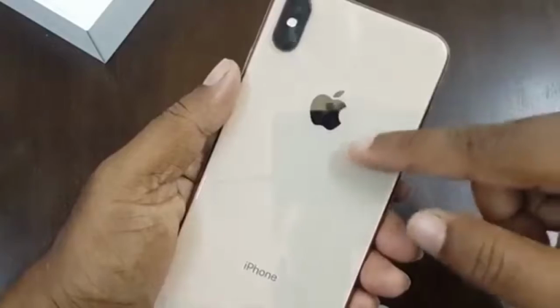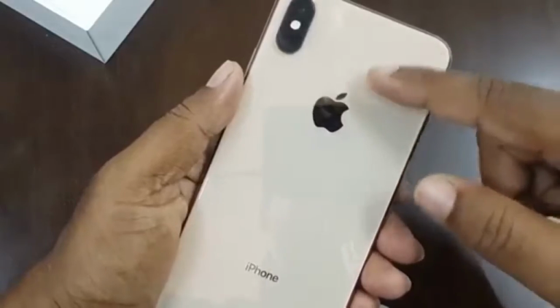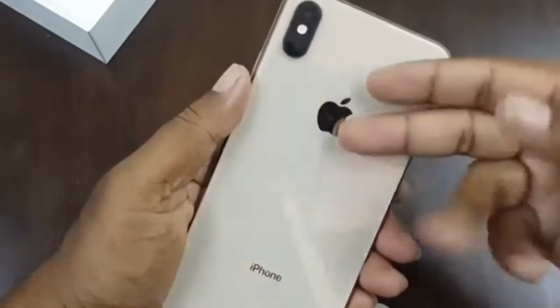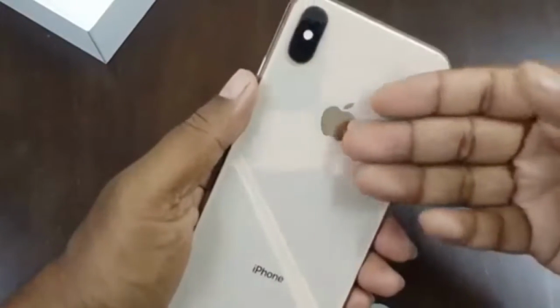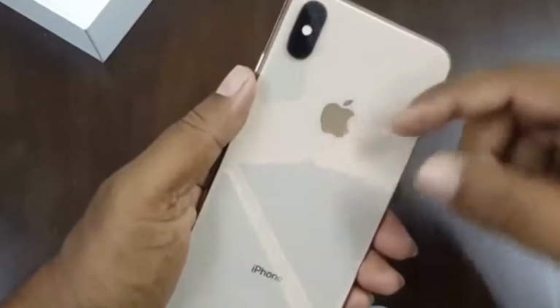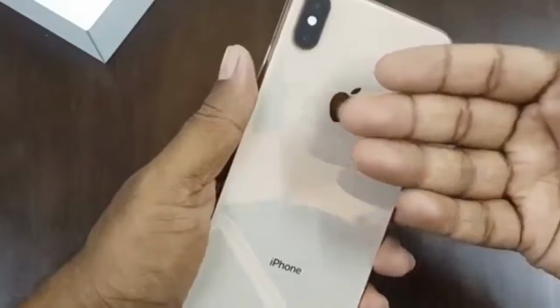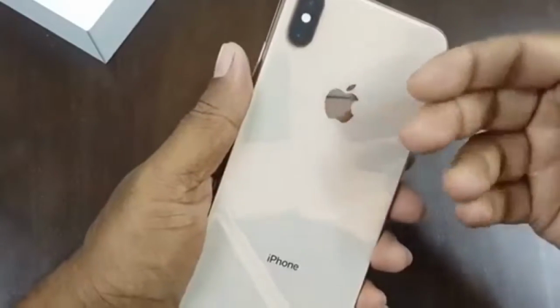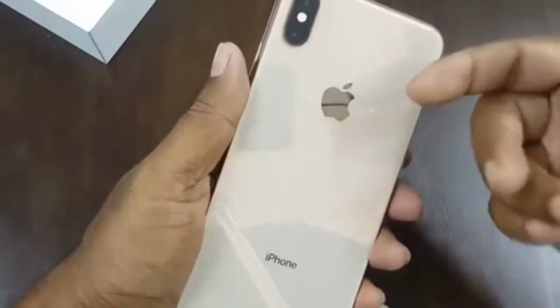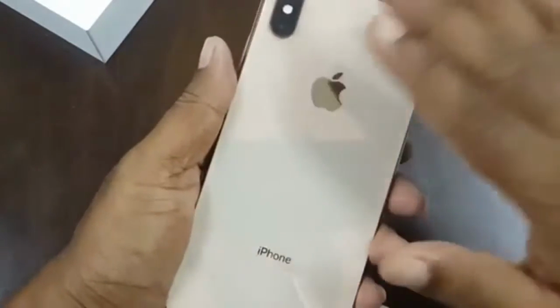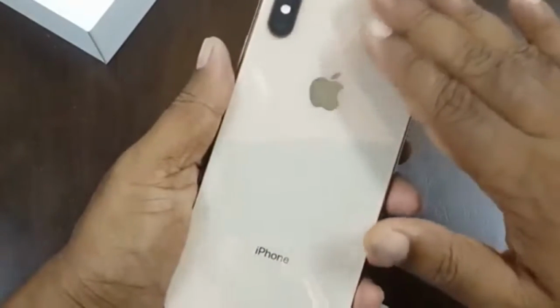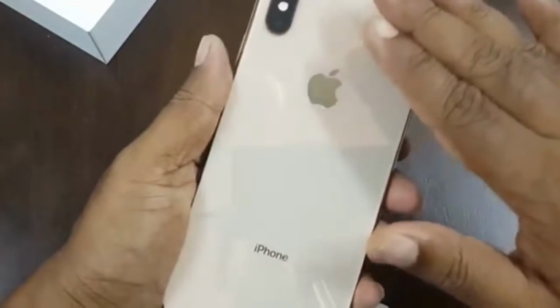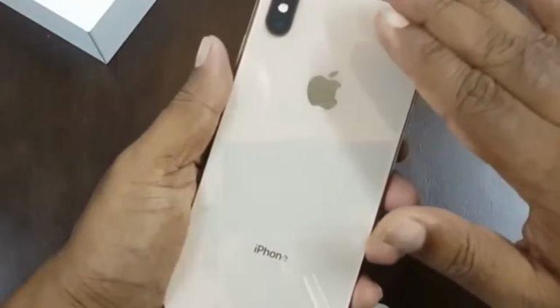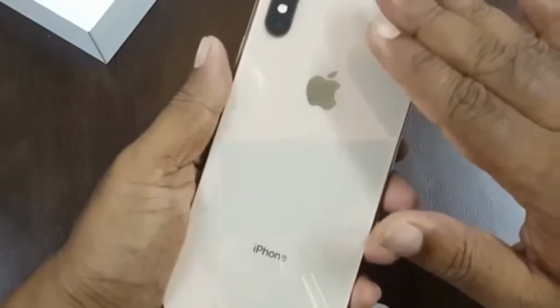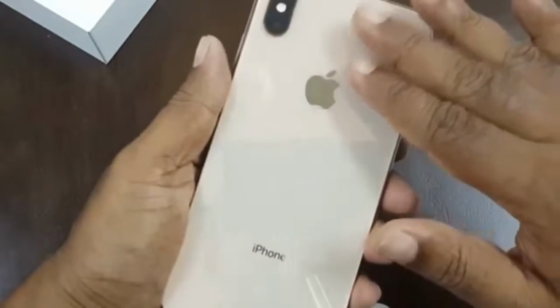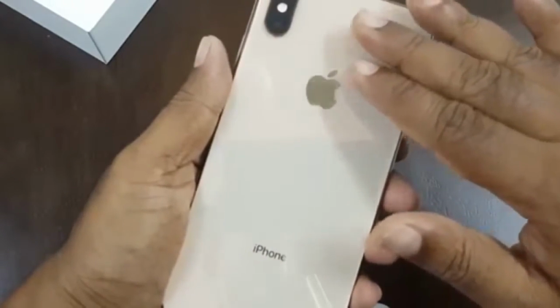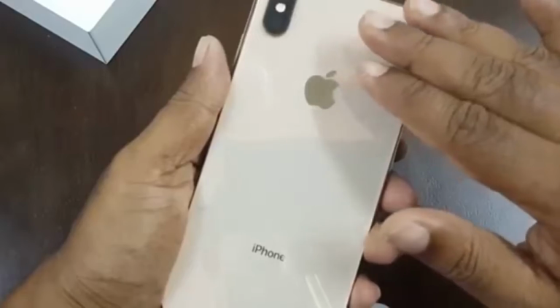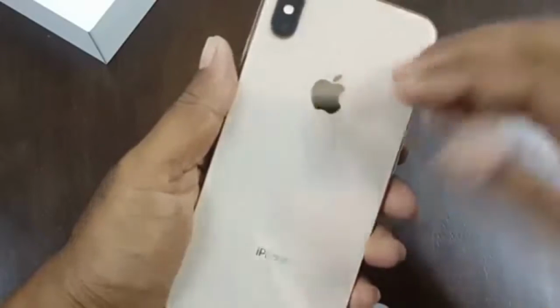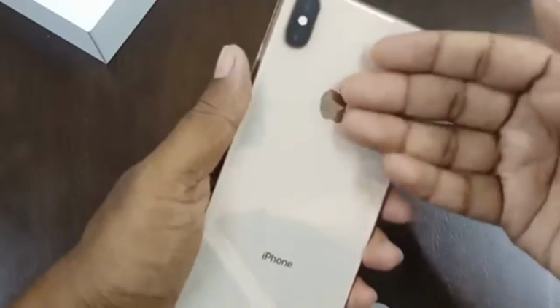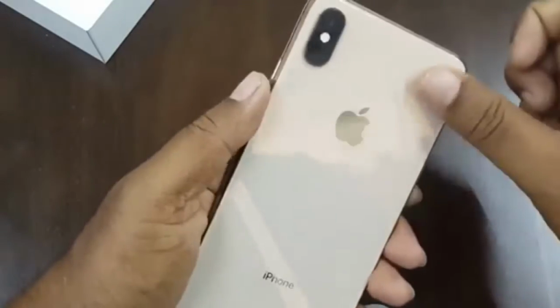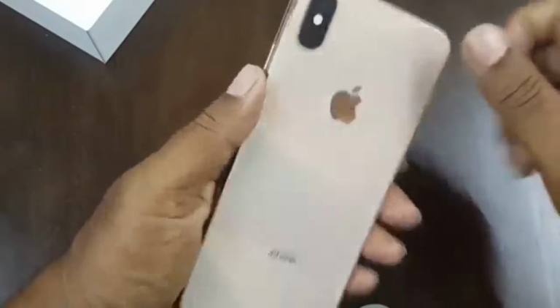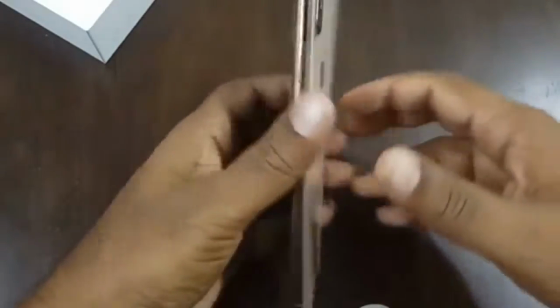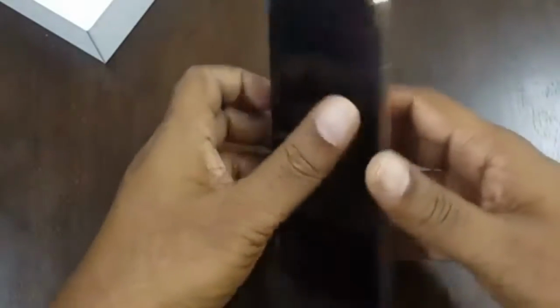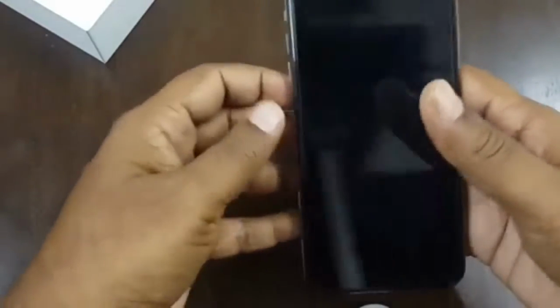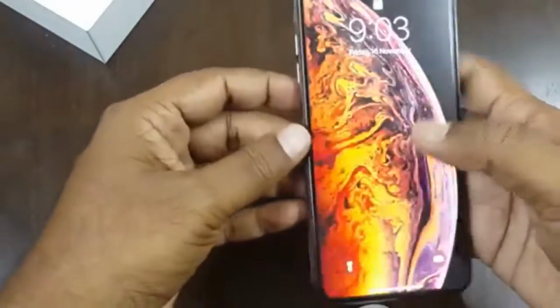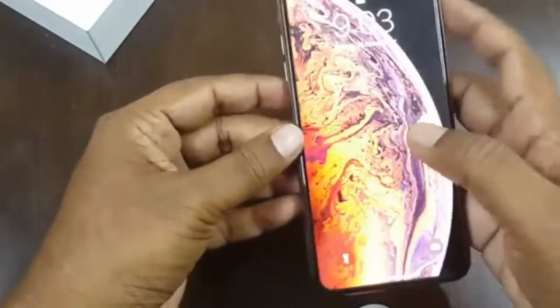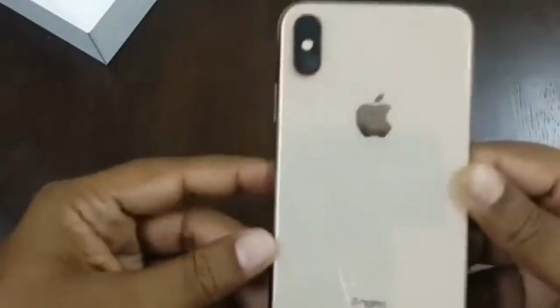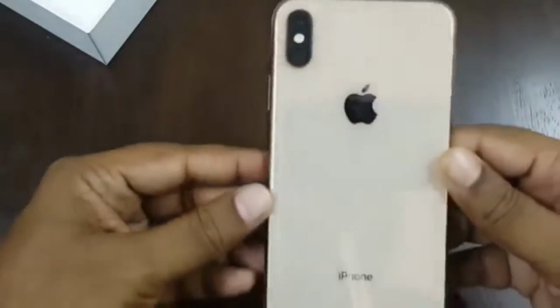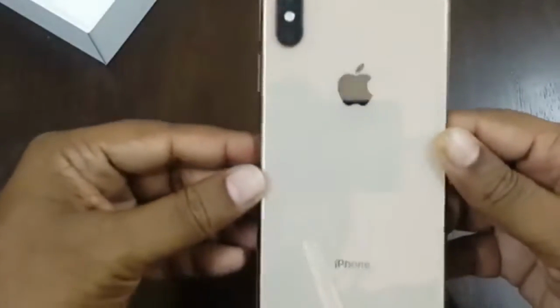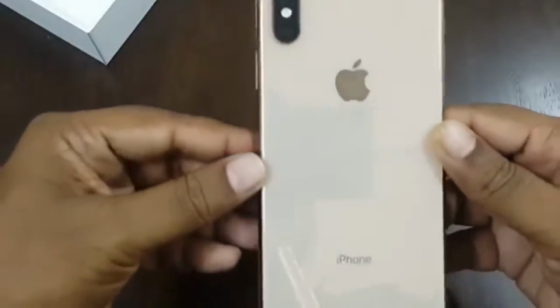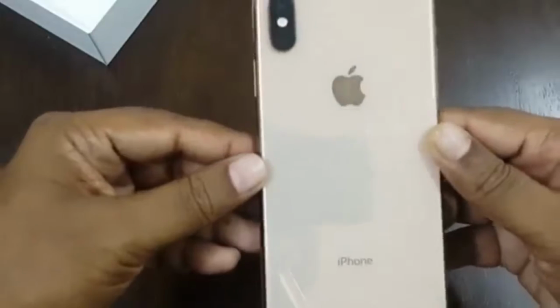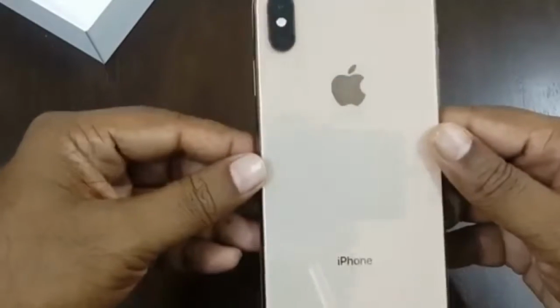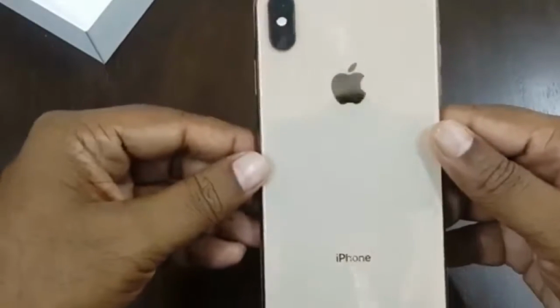The back side of the phone becomes very hot — you can actually feel it when you touch it. That is a negative point about this phone.